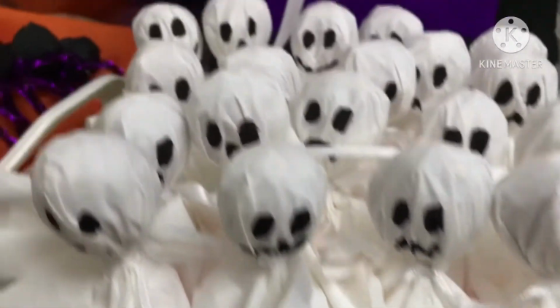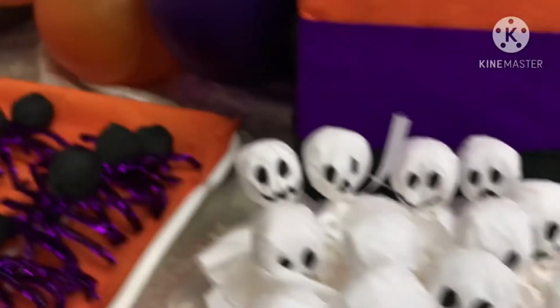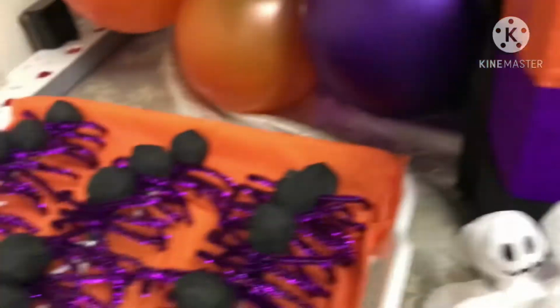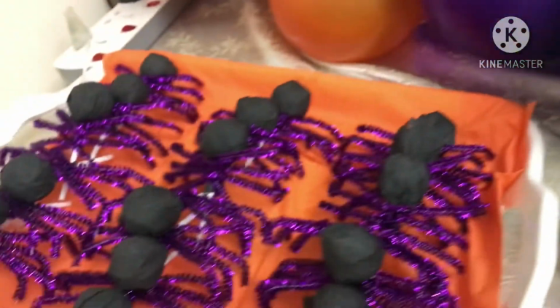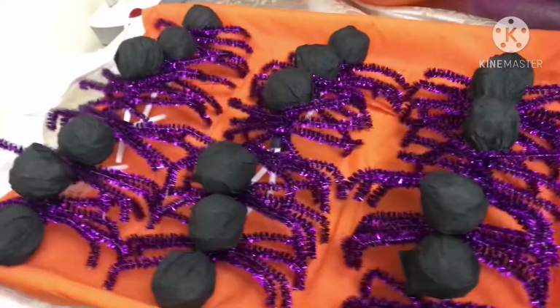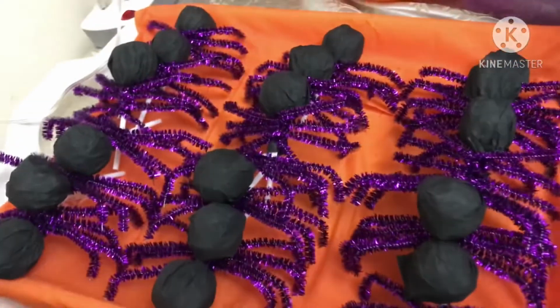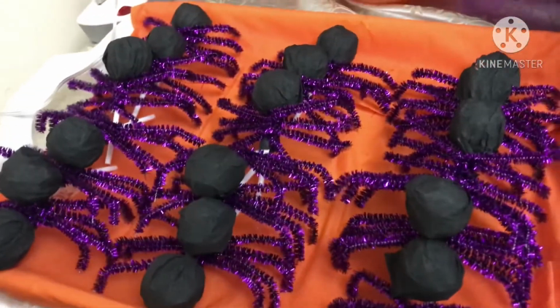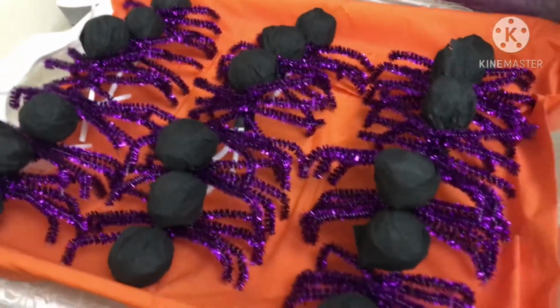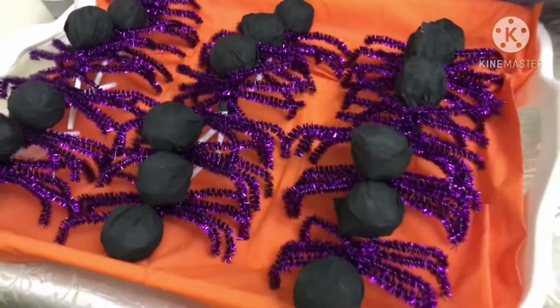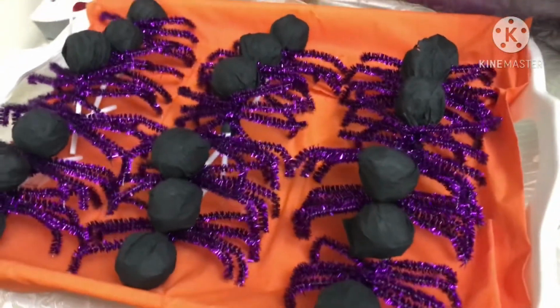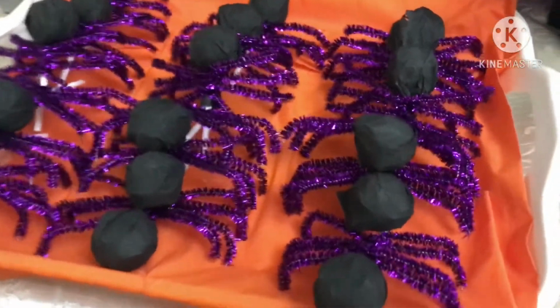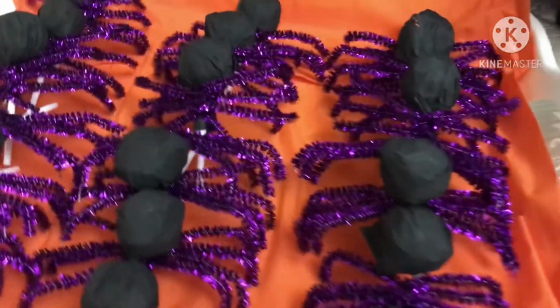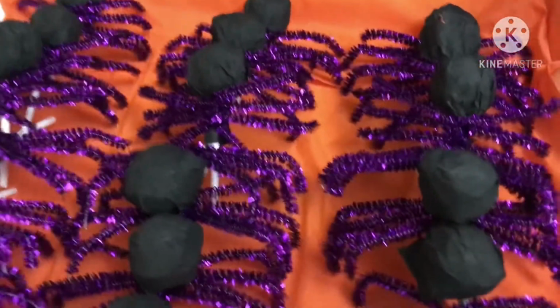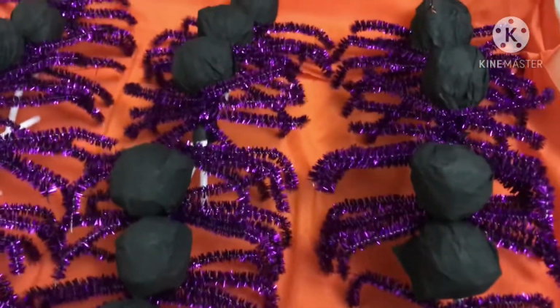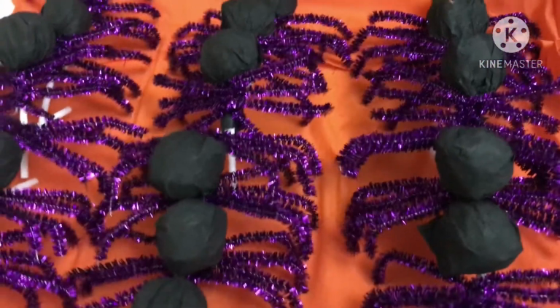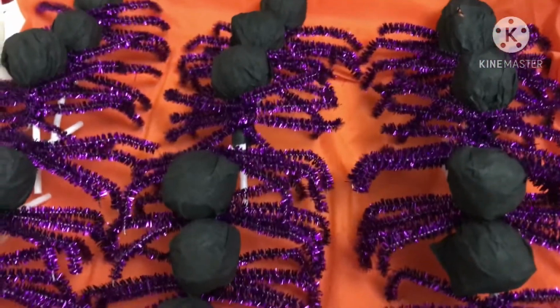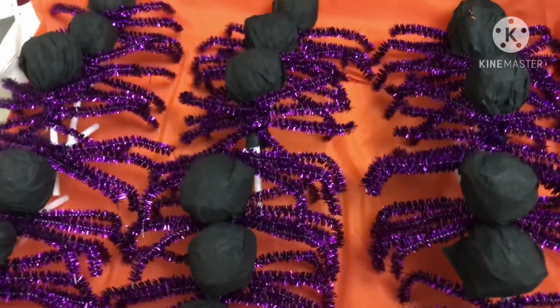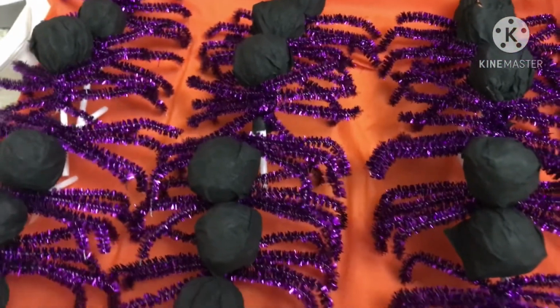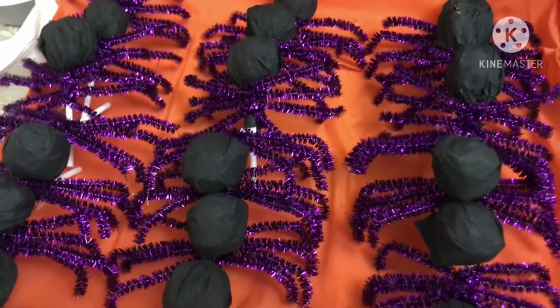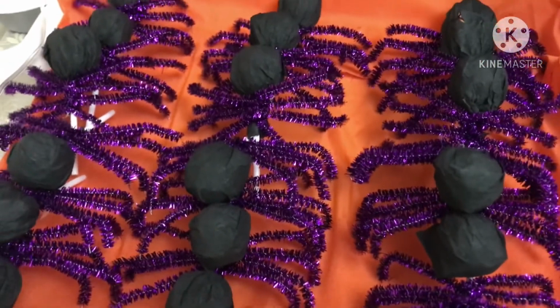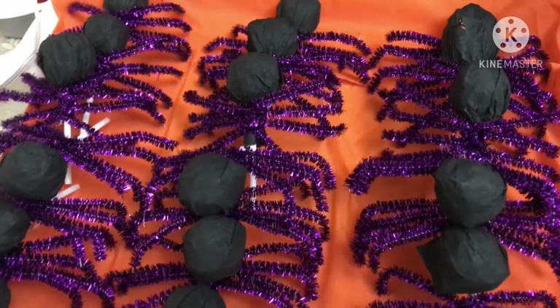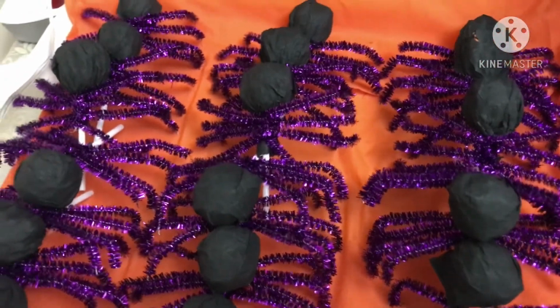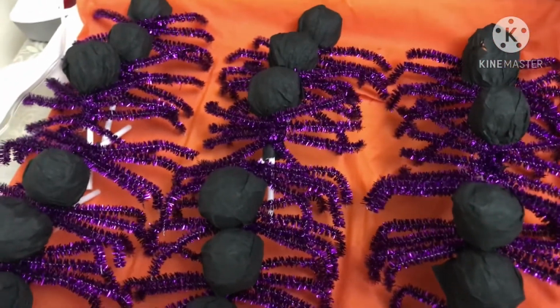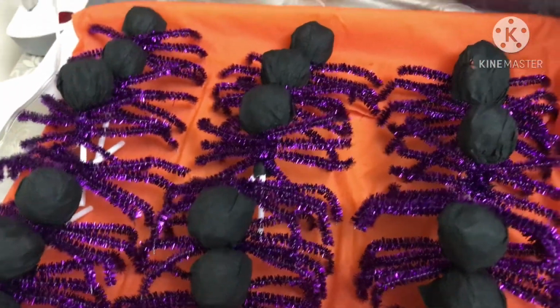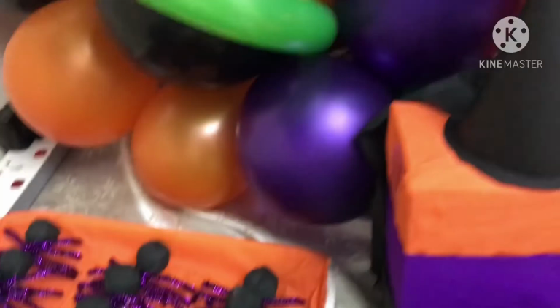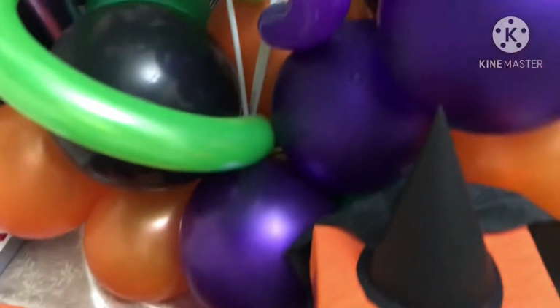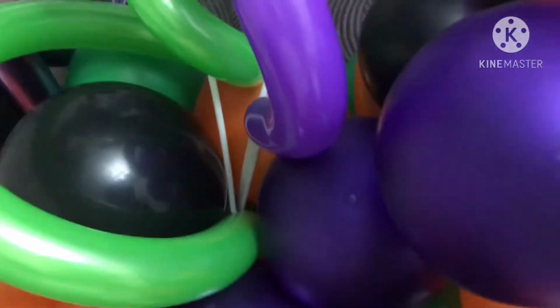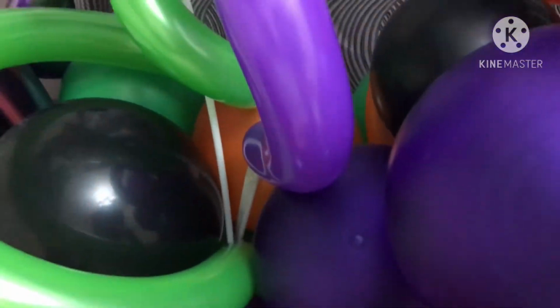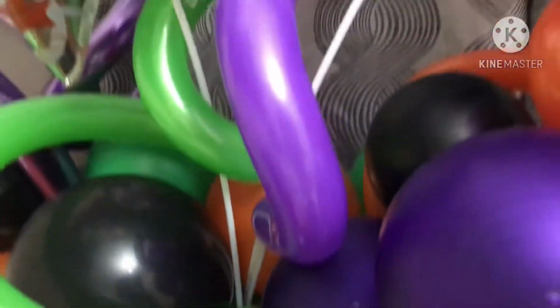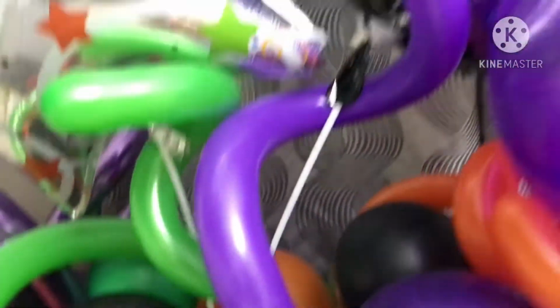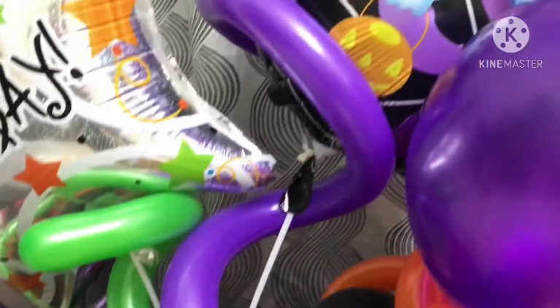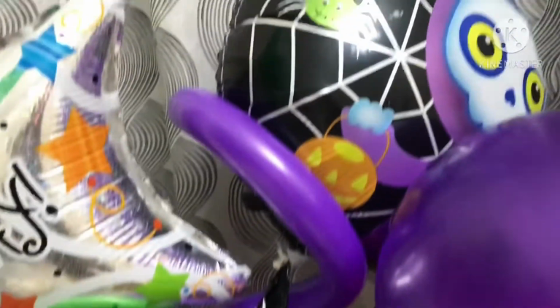I also made a spider lollipop. I just wrapped the lollipop in black paper and used some pipe cleaners, then made a little balloon for it.